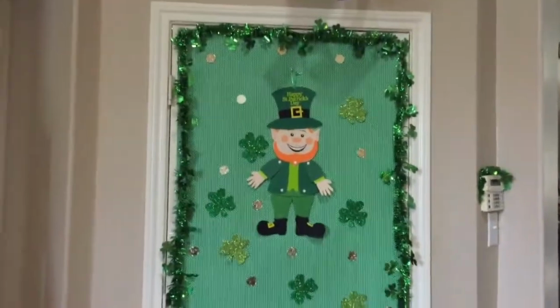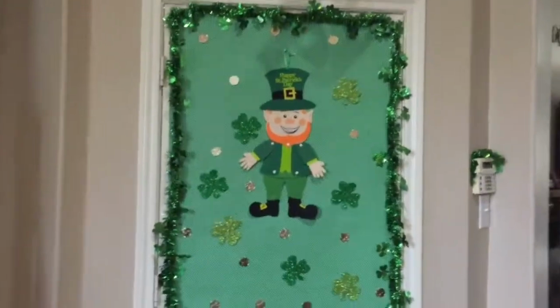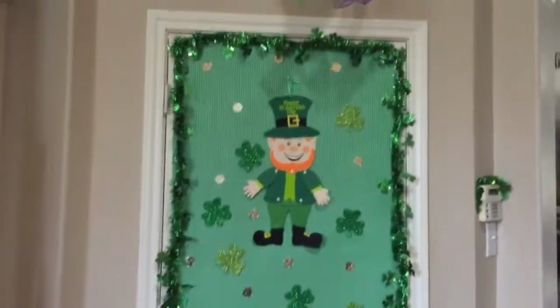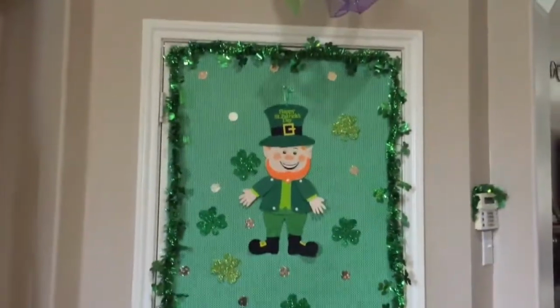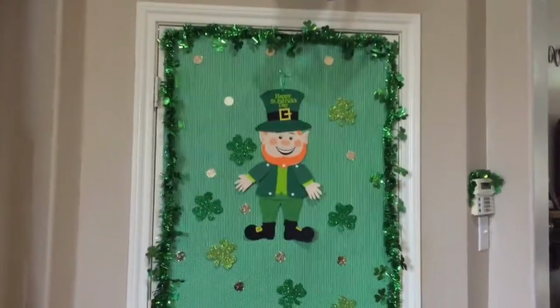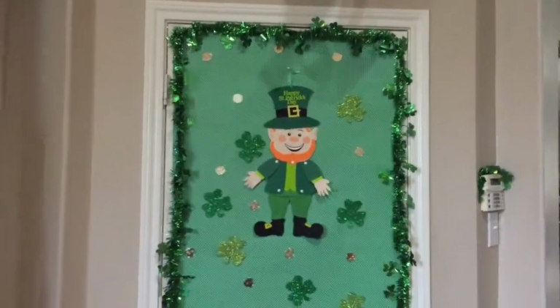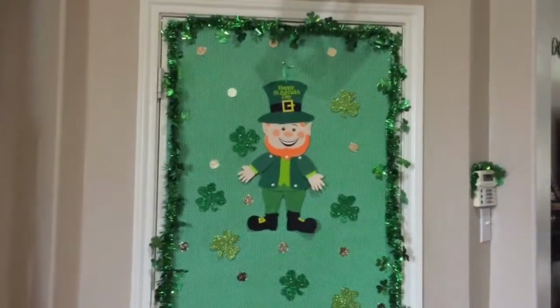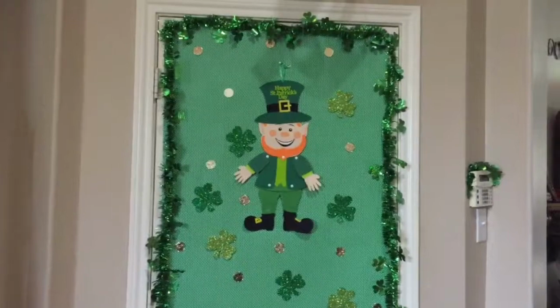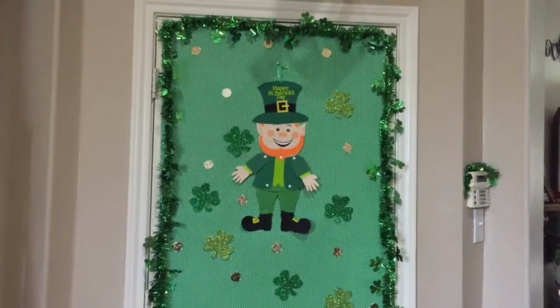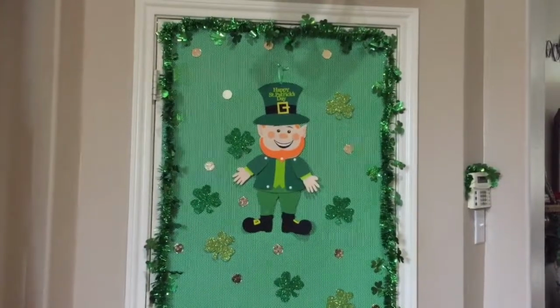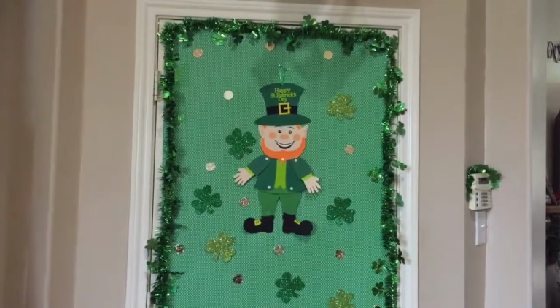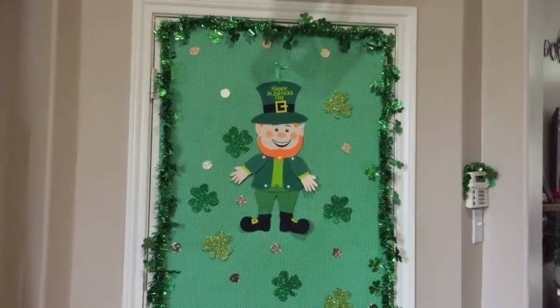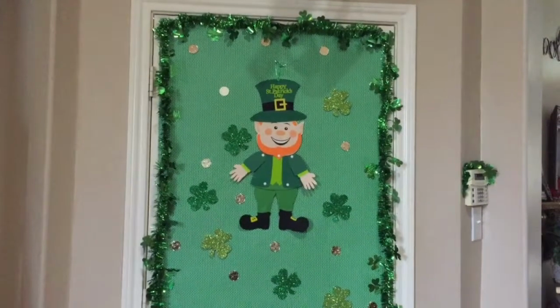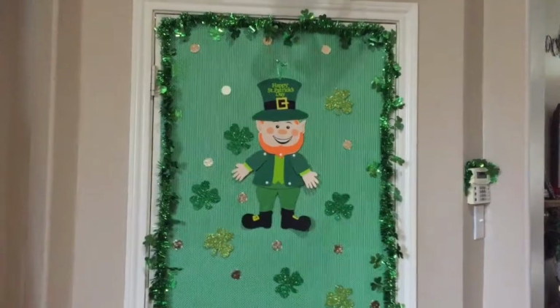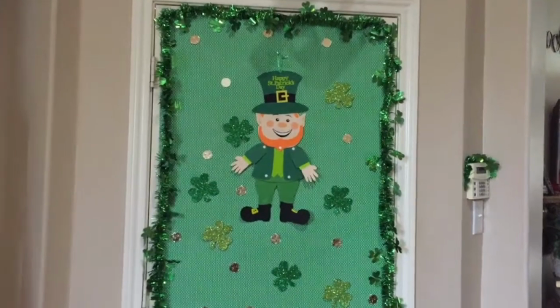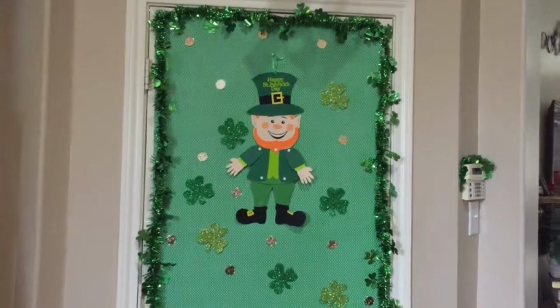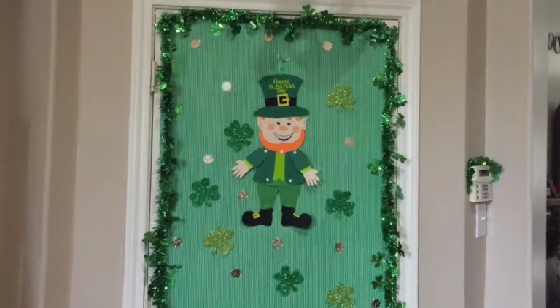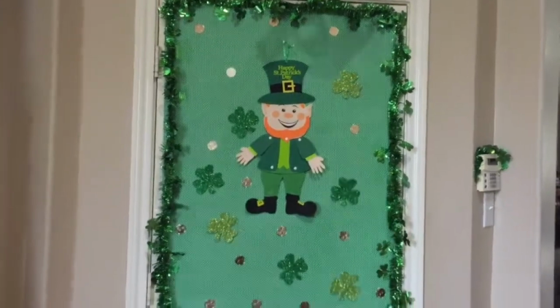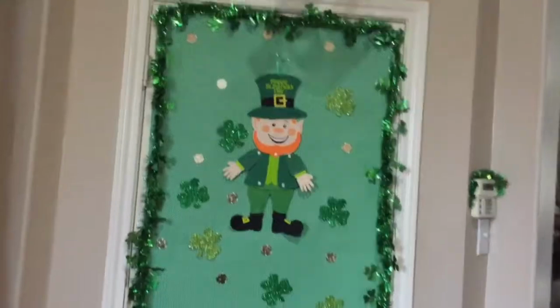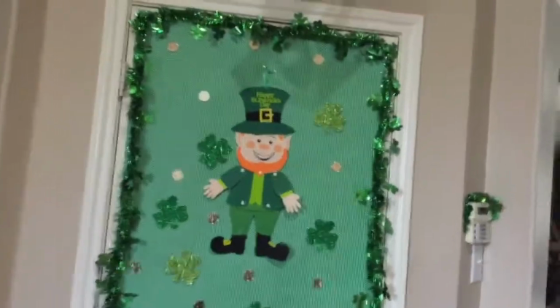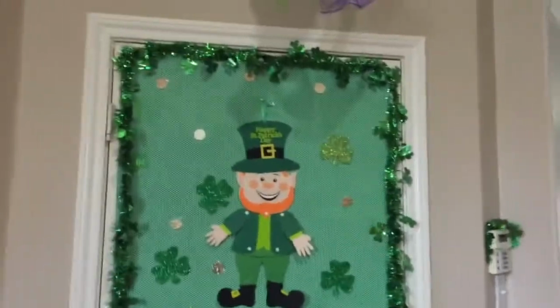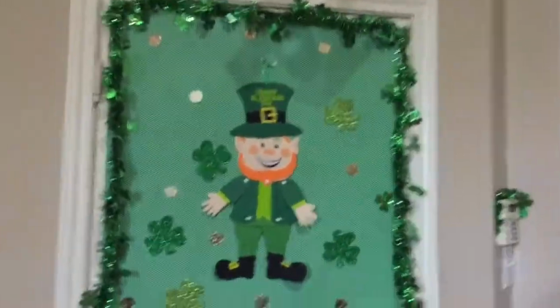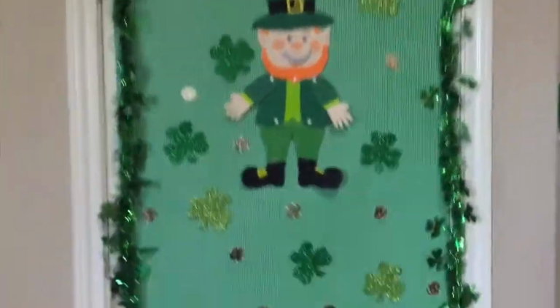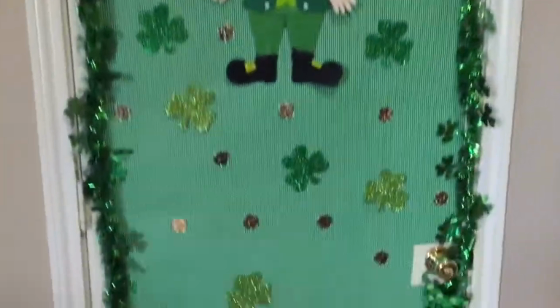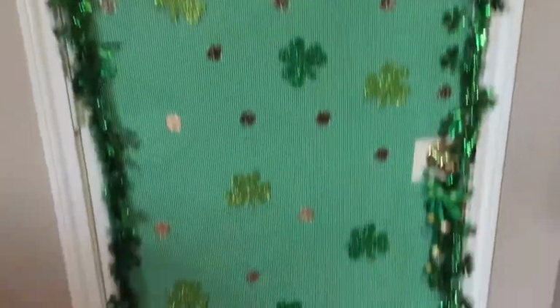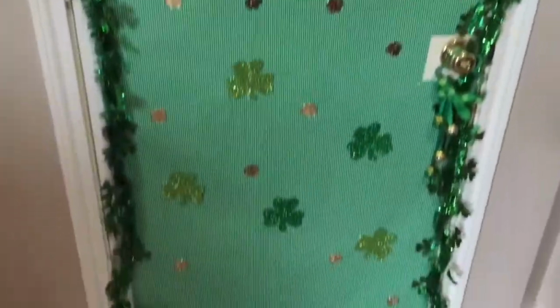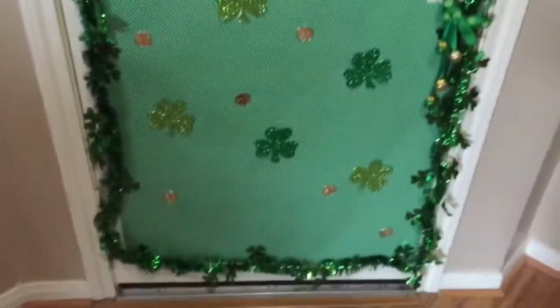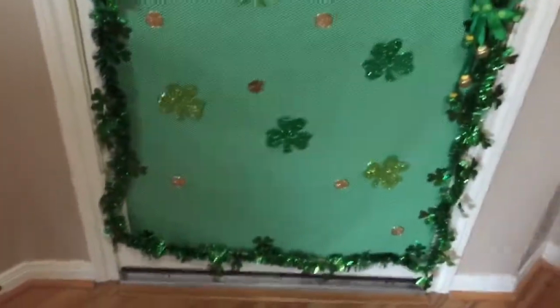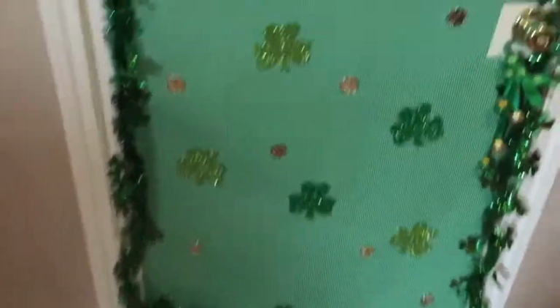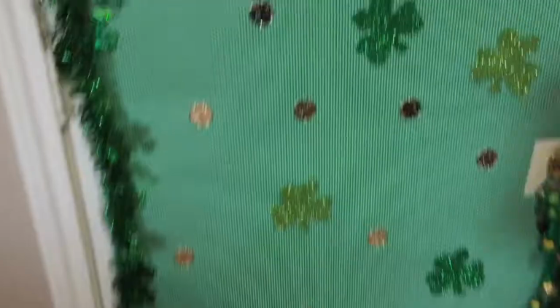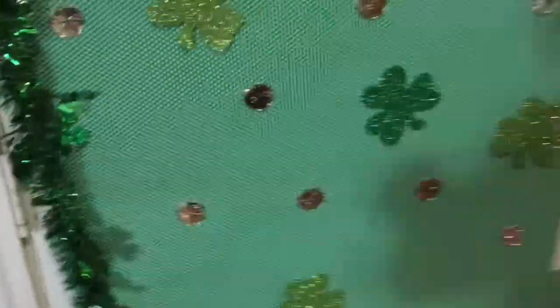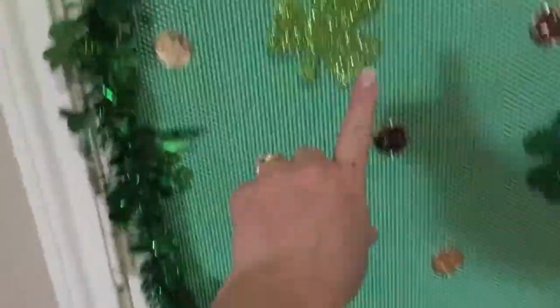Hey guys, it's Tonya with Thrifty Treasures, and today I'm bringing you a video about decorating a door in my house for St. Patrick's Day. All of these decorations I purchased at the Dollar Tree, so I got a pack of 12 of these shamrocks here.